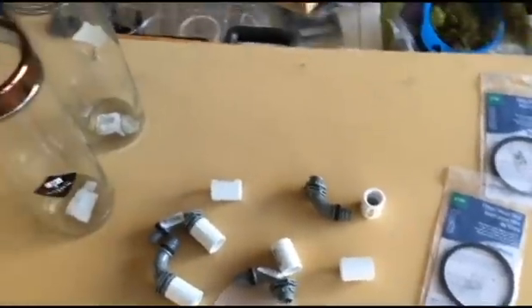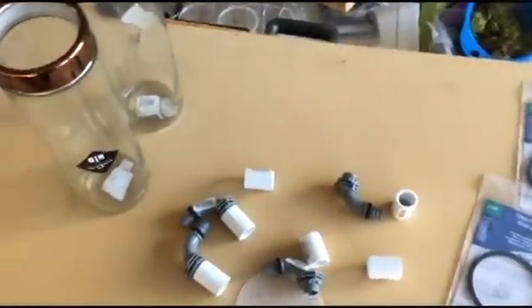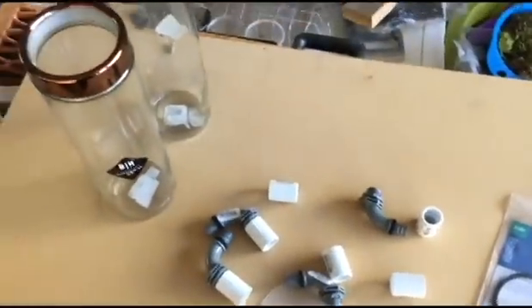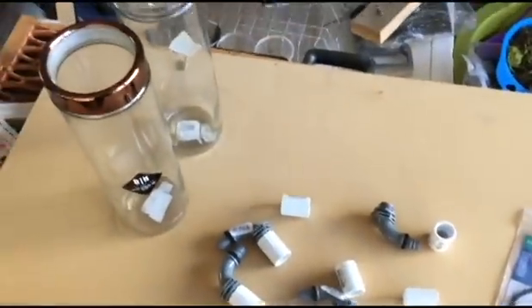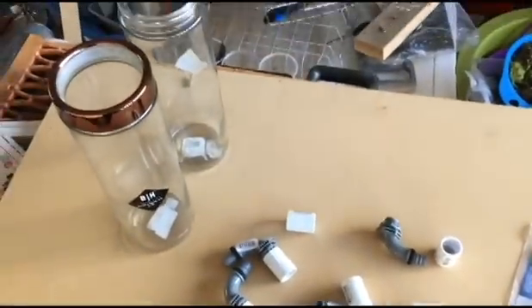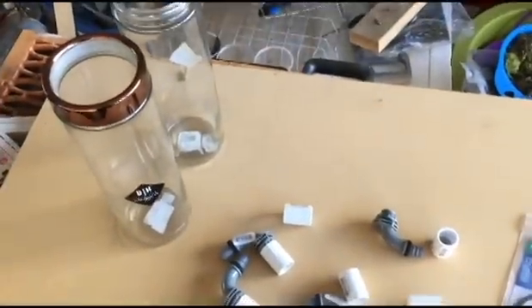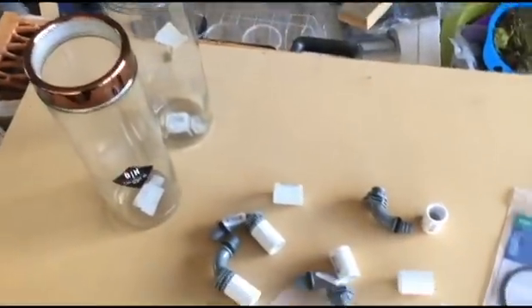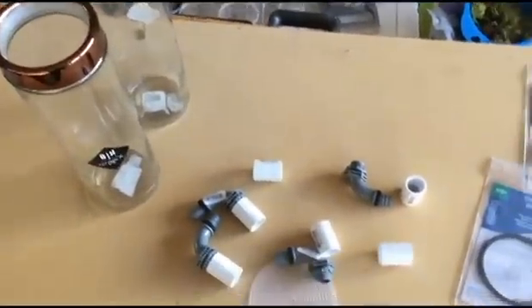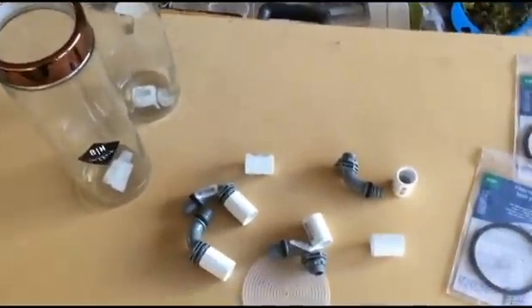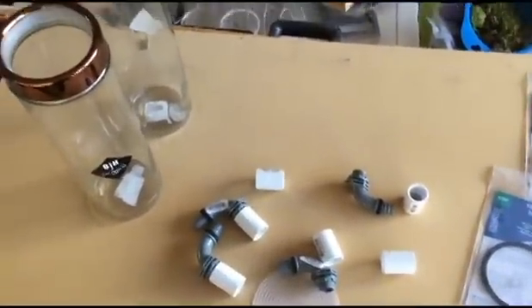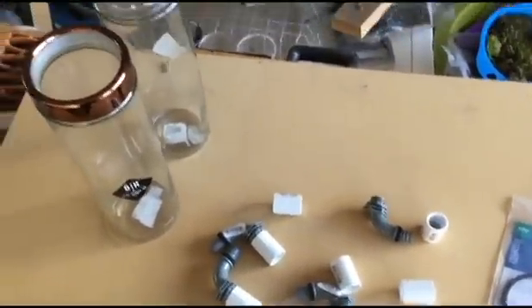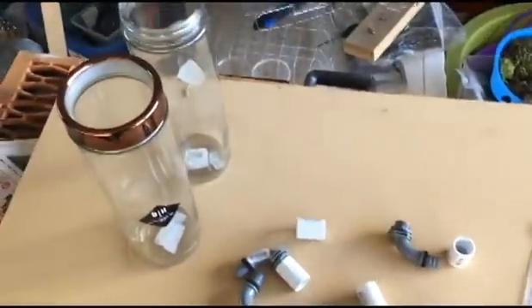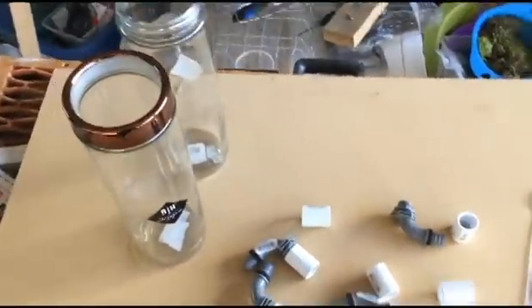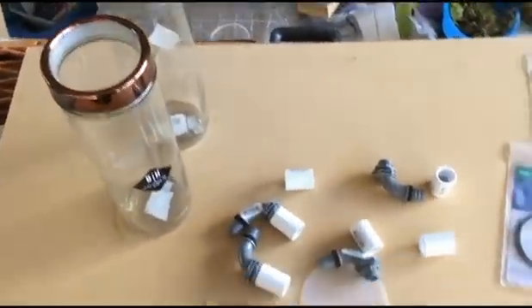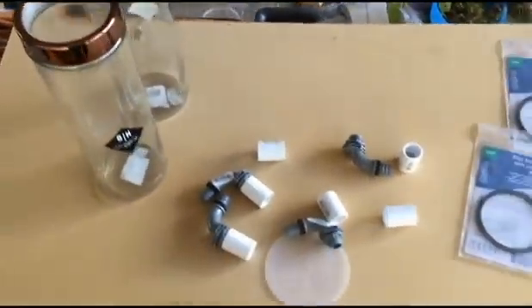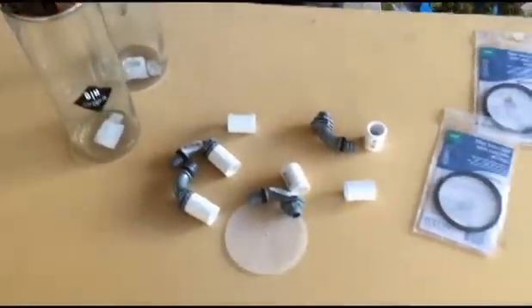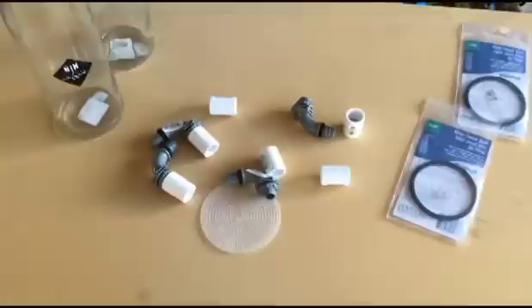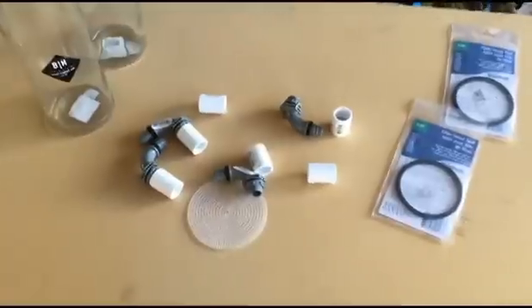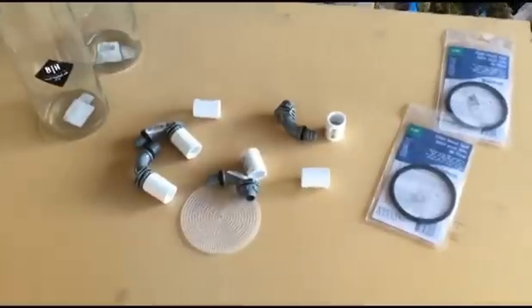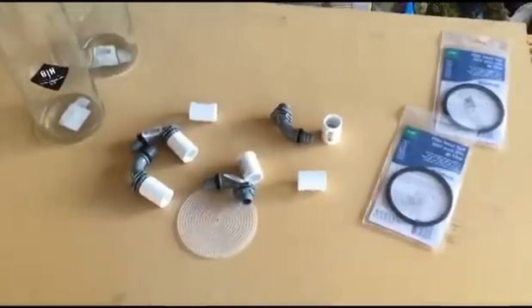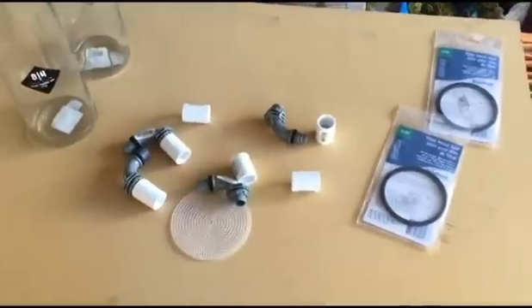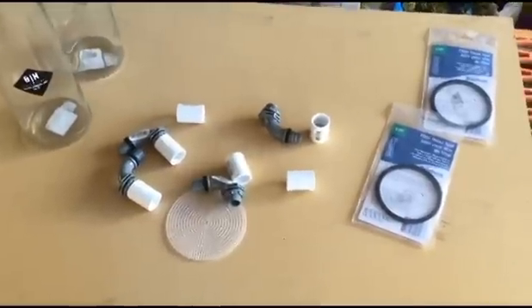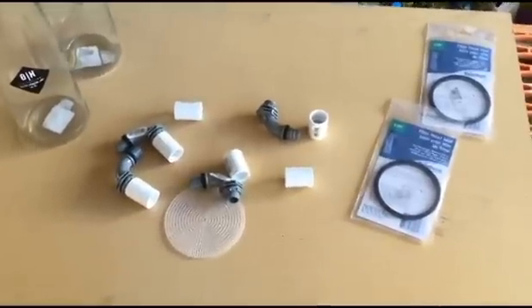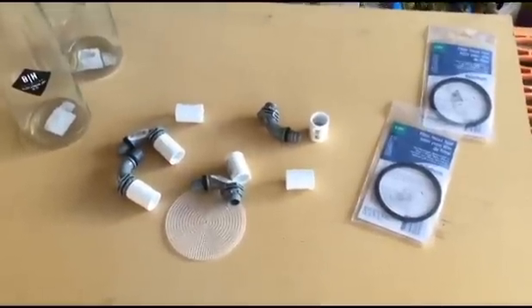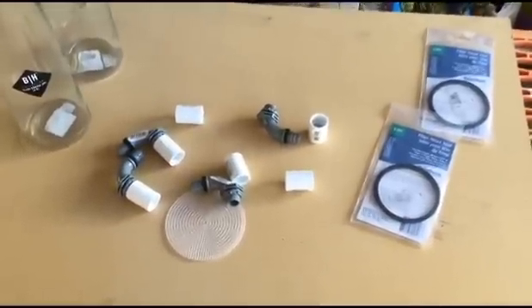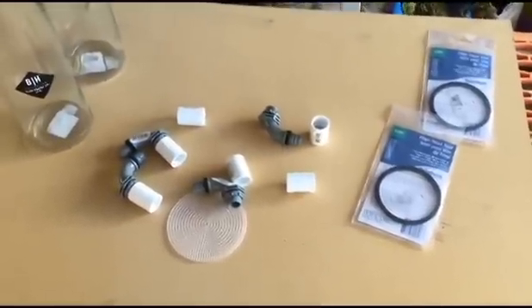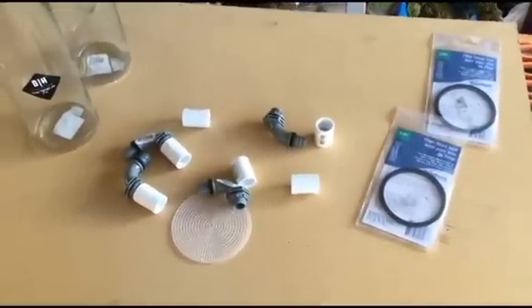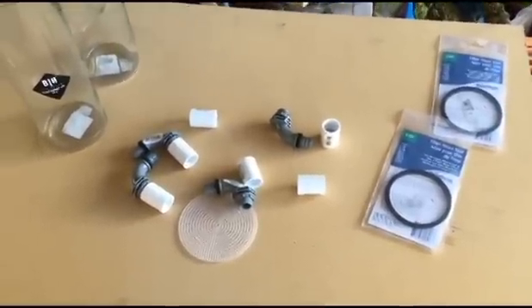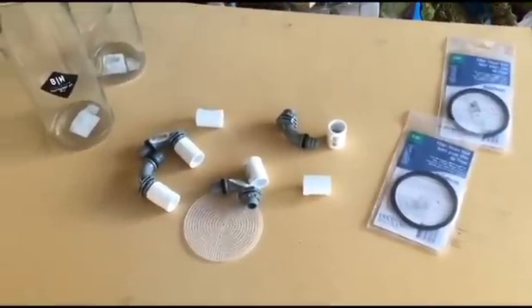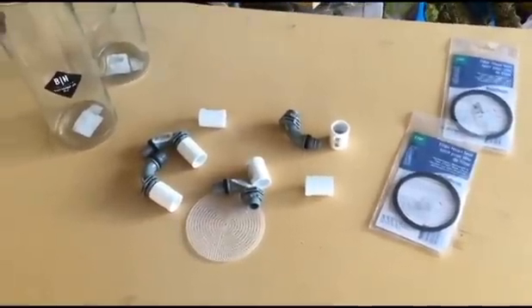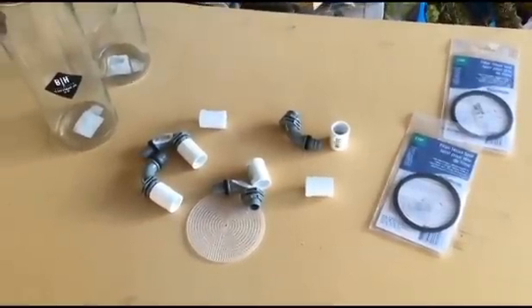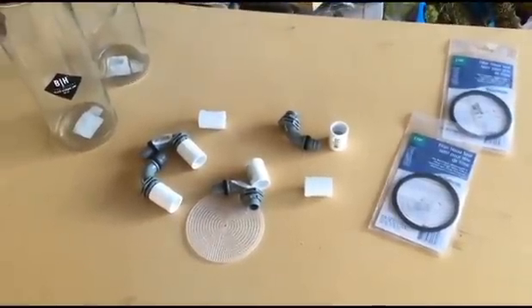At the end of the day, they'd be about $25 to $30 each to build, which is a lot cheaper than about $100 each at the store. So we will get to building.